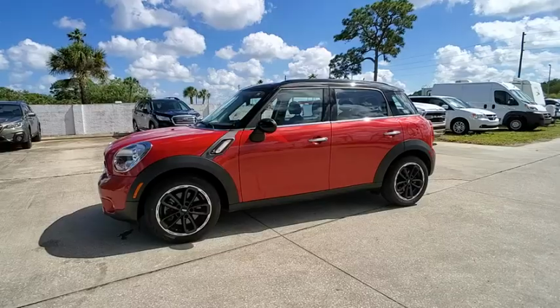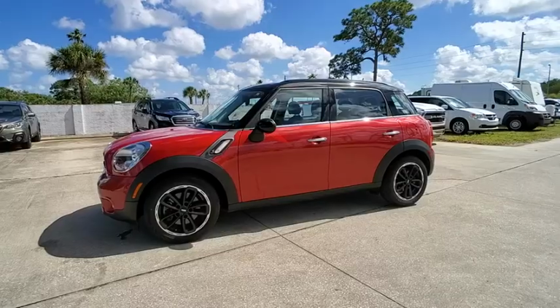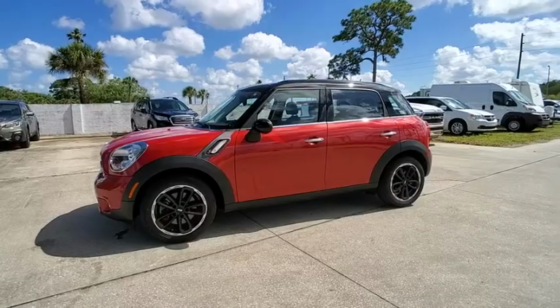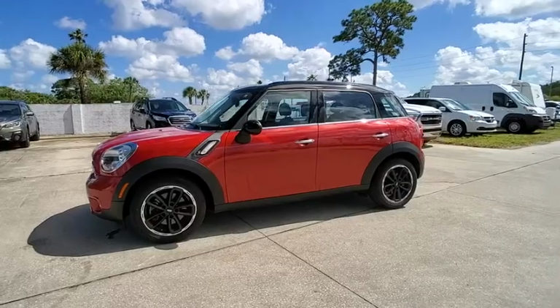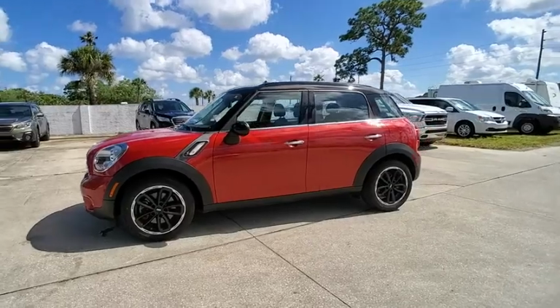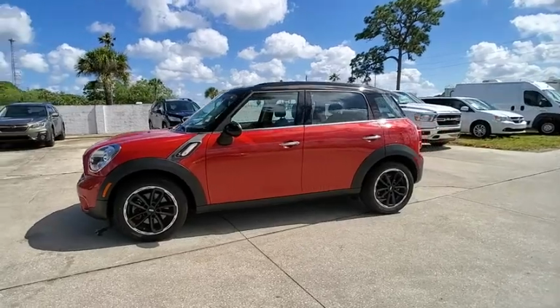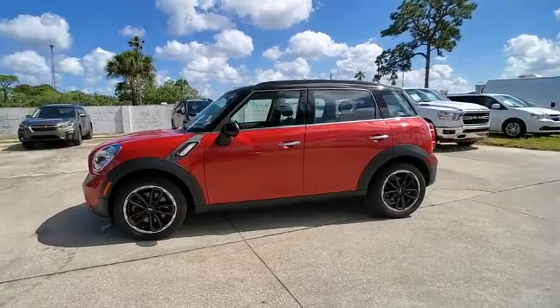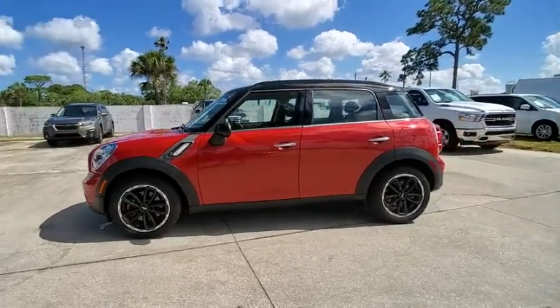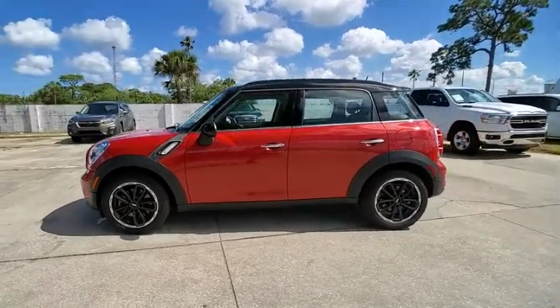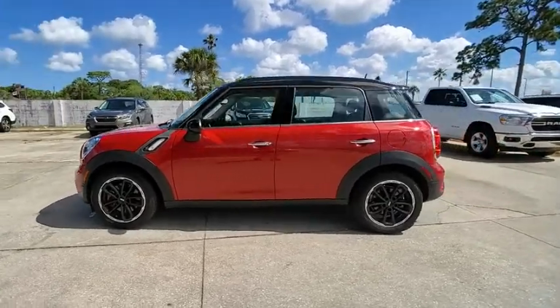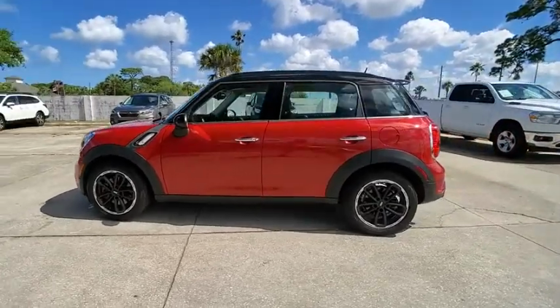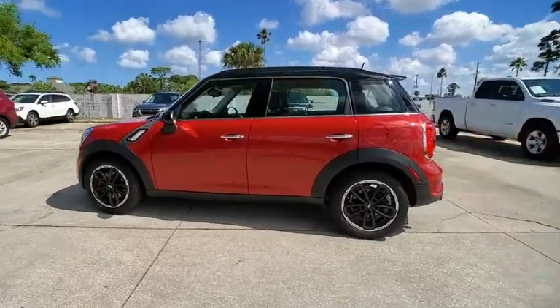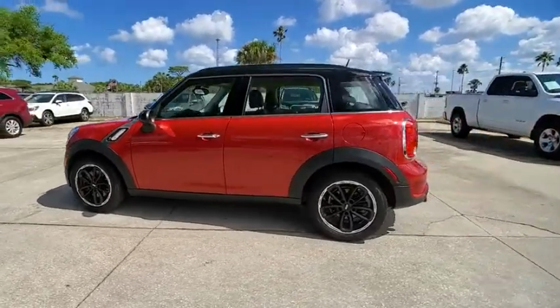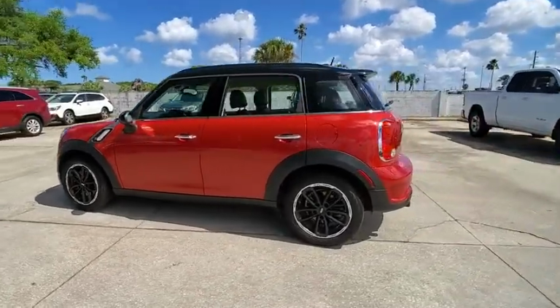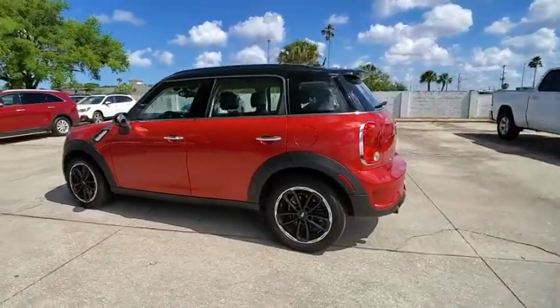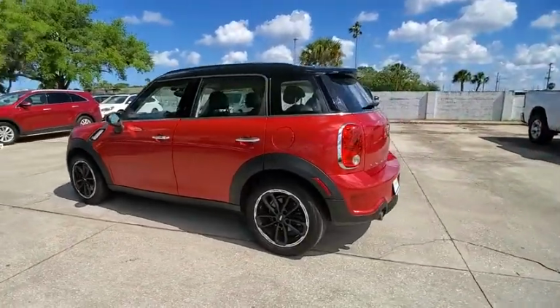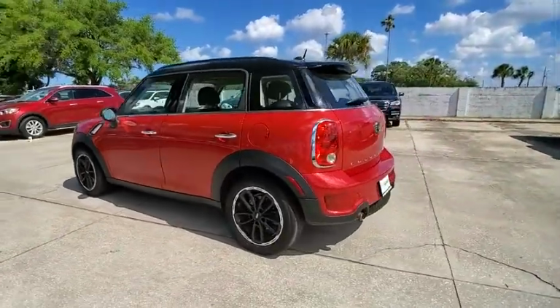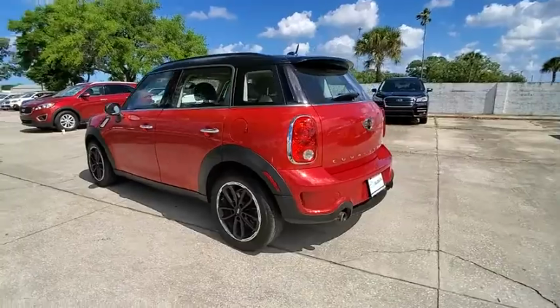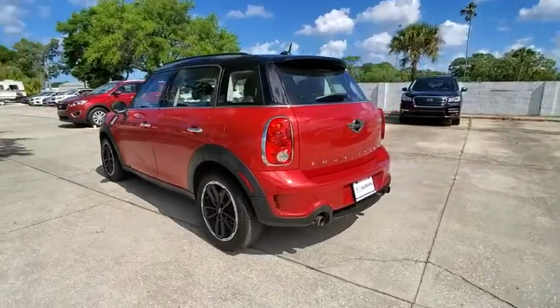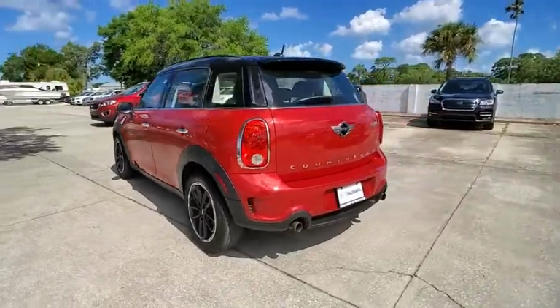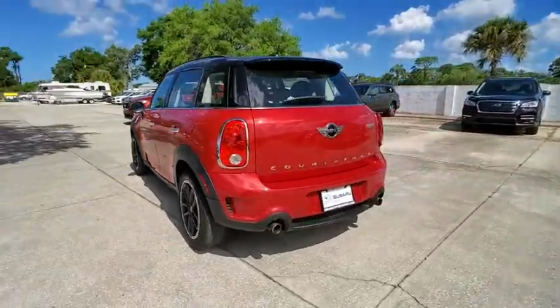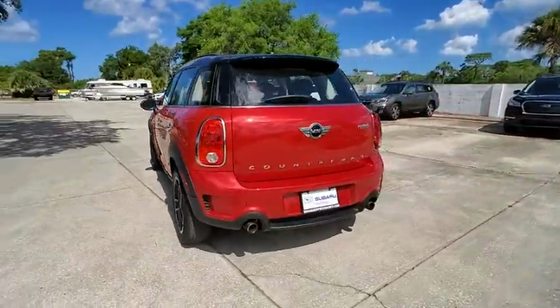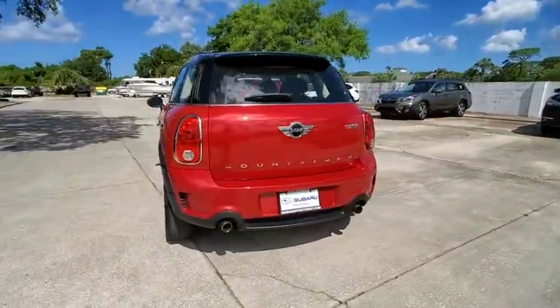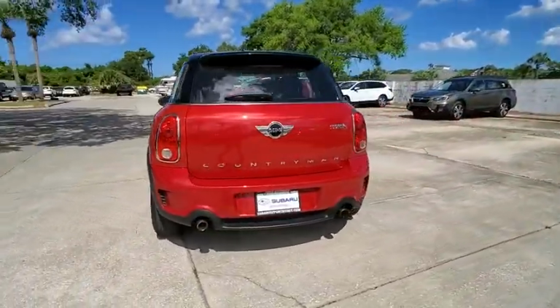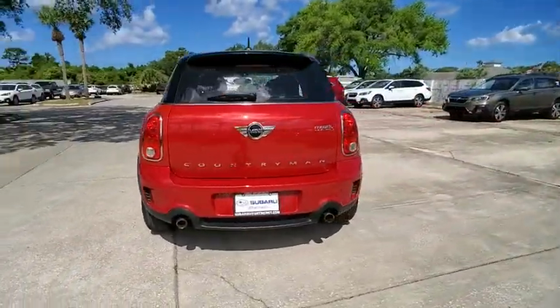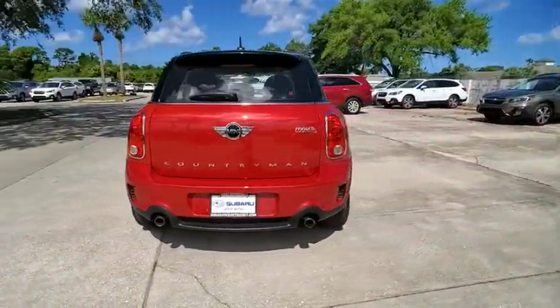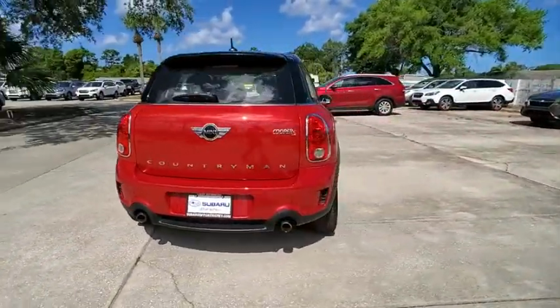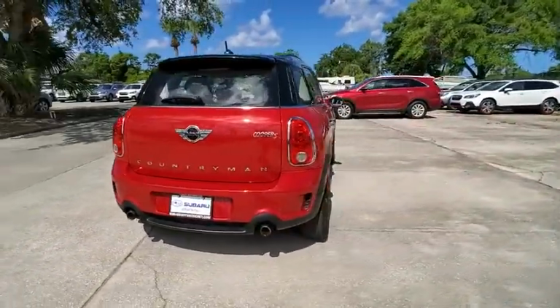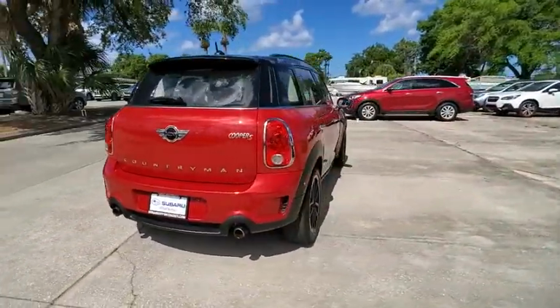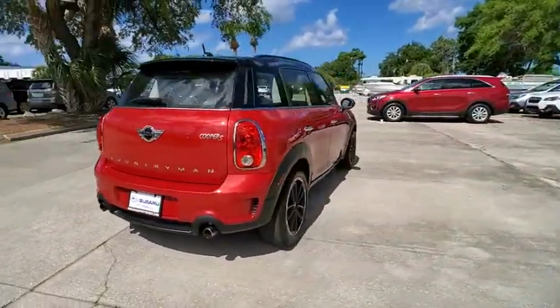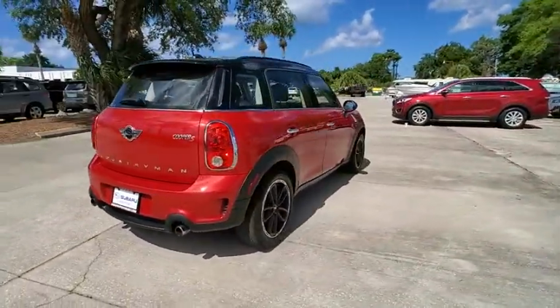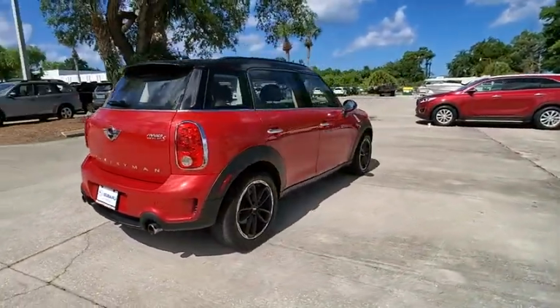Make a great choice today with the 2016 Cooper. Agile handling and quick, precise steering make the Mini Cooper lots of fun to drive.